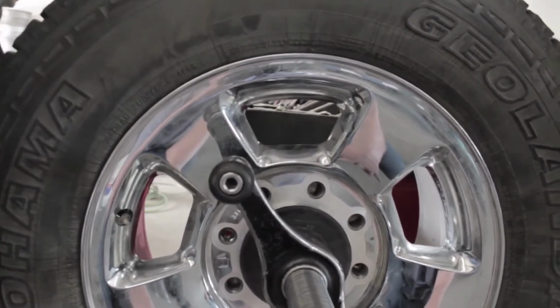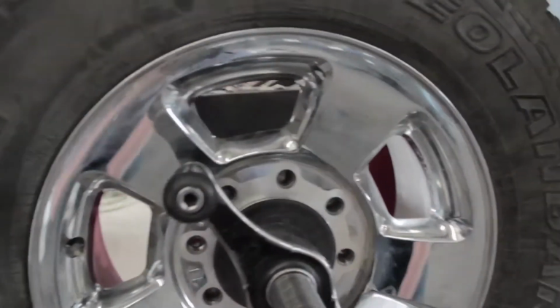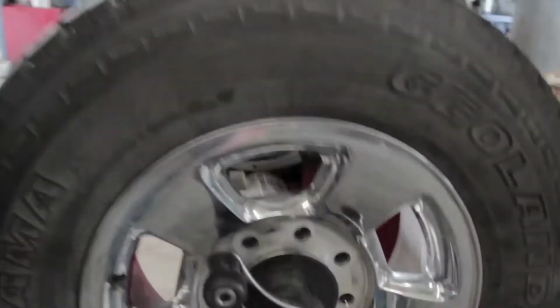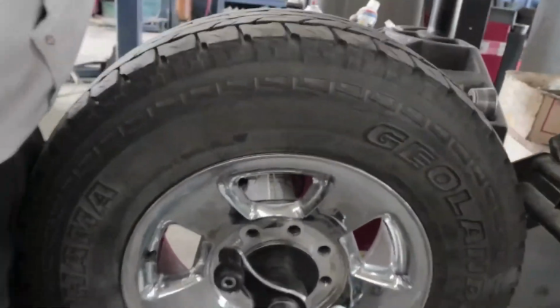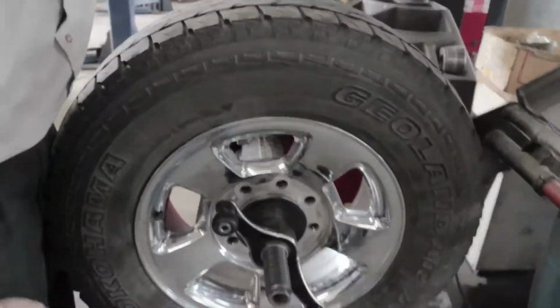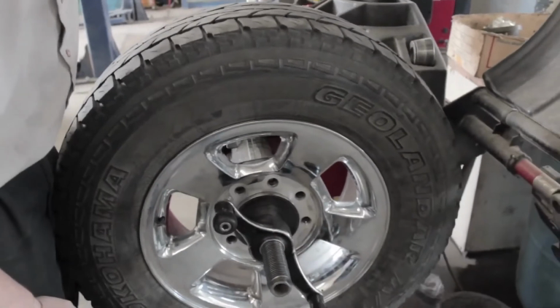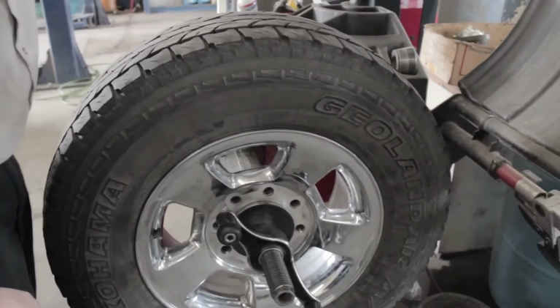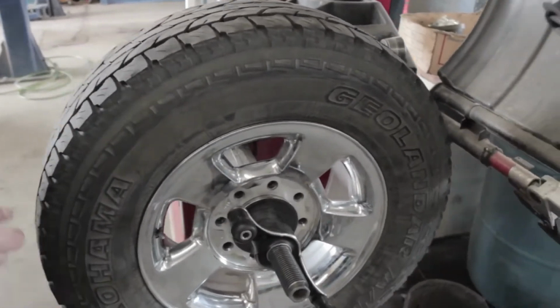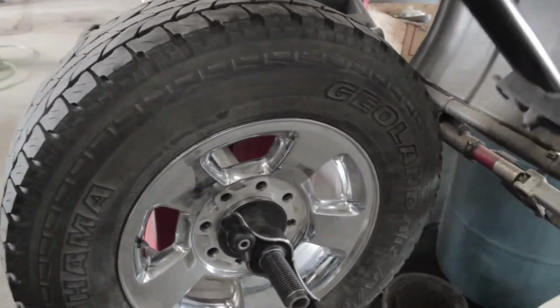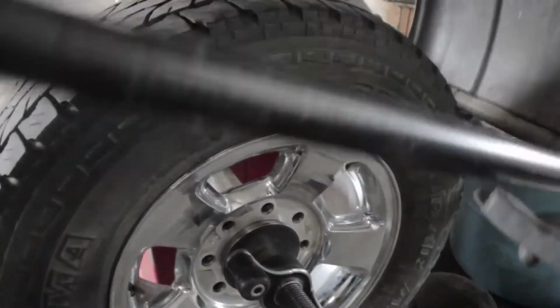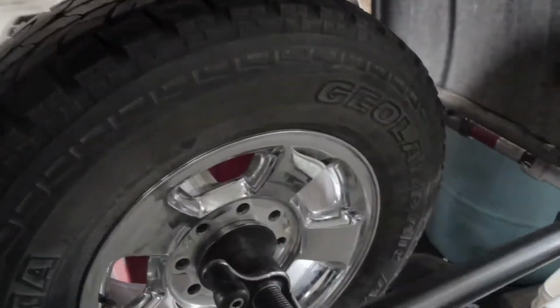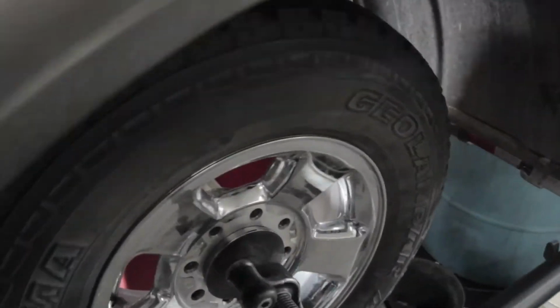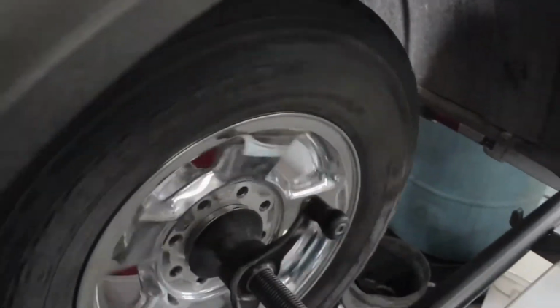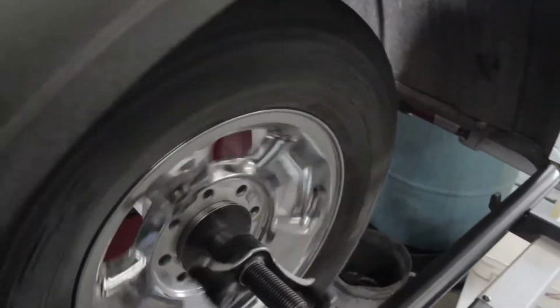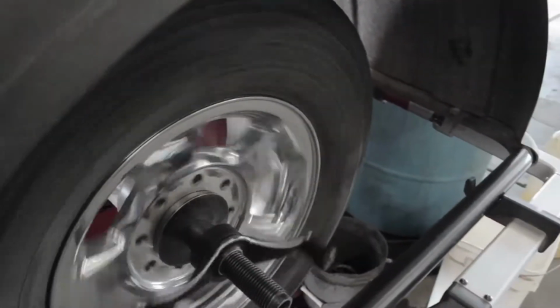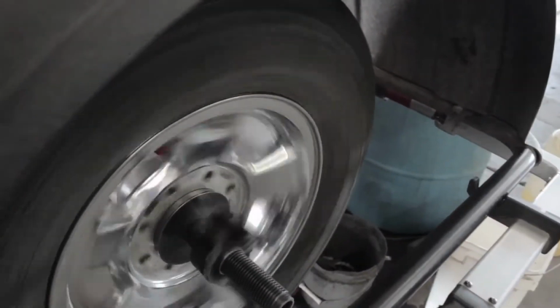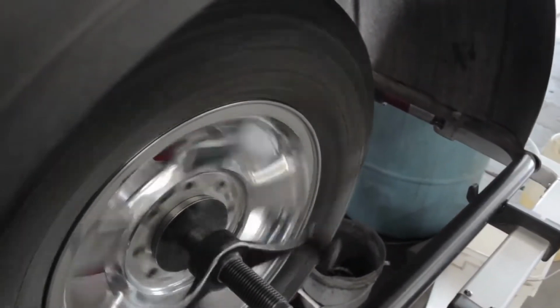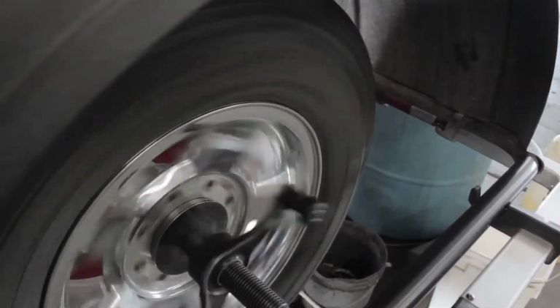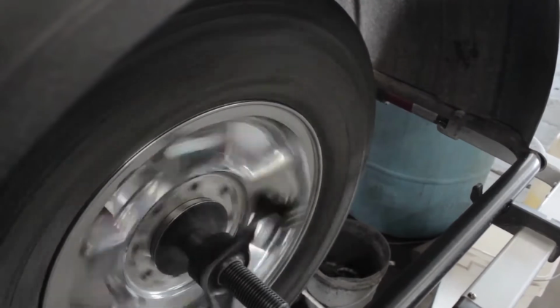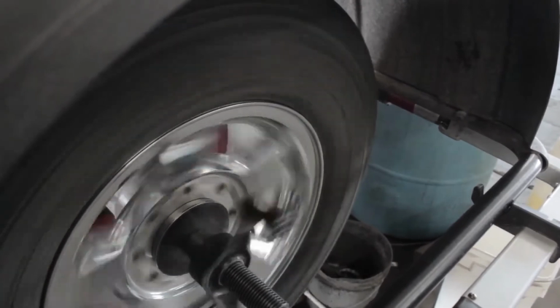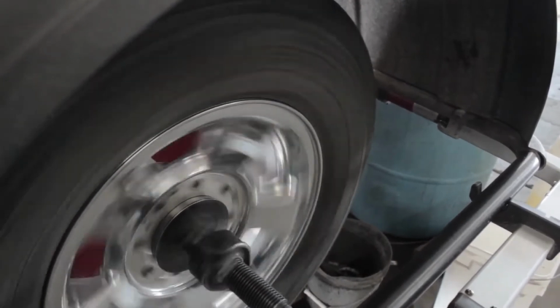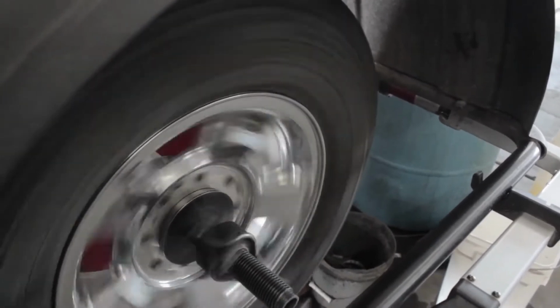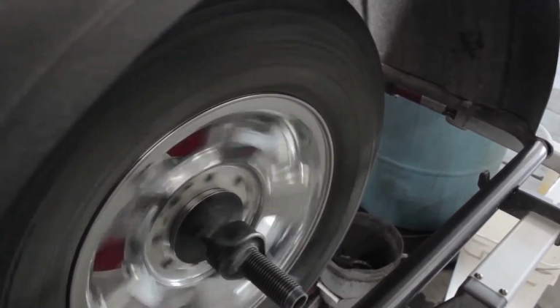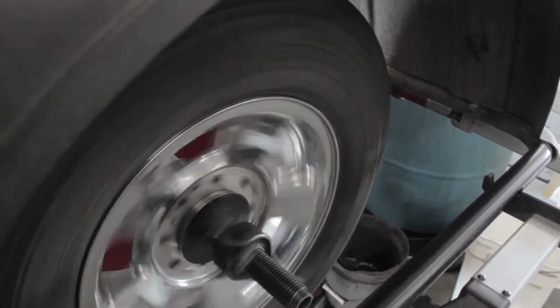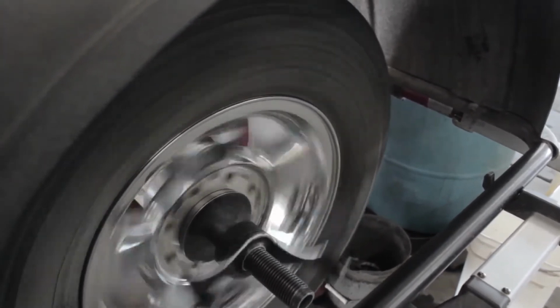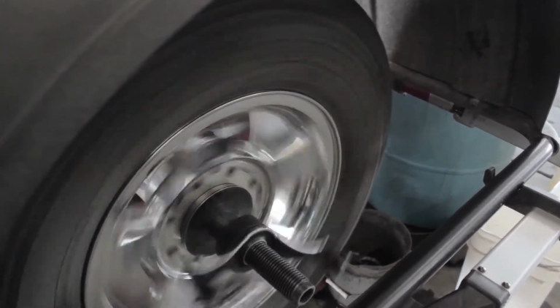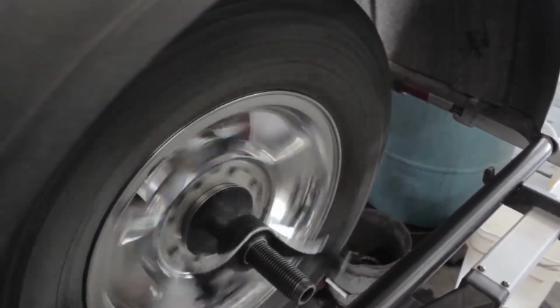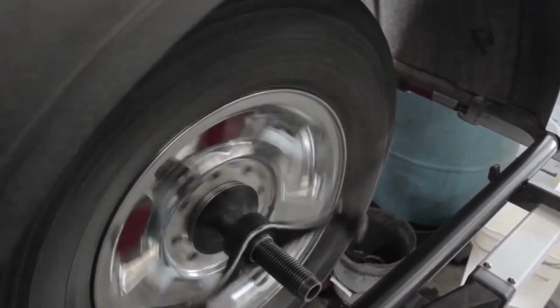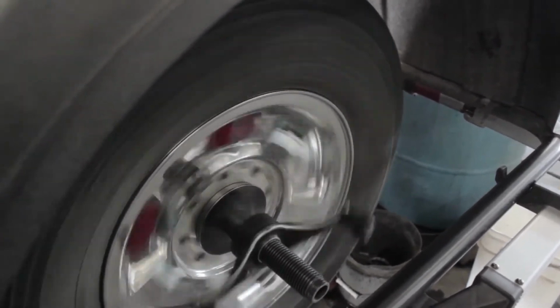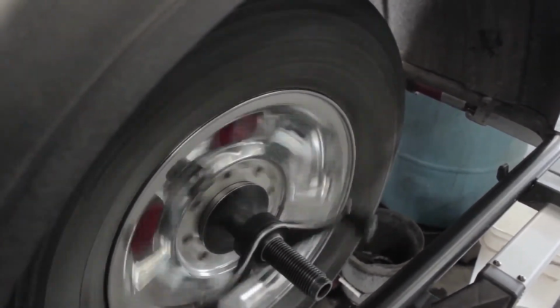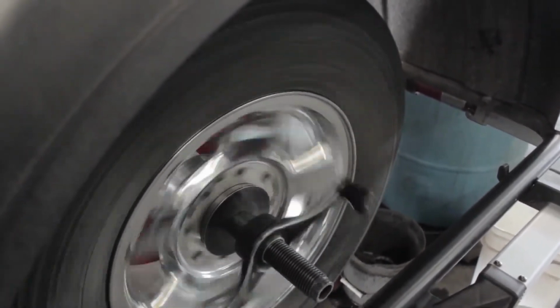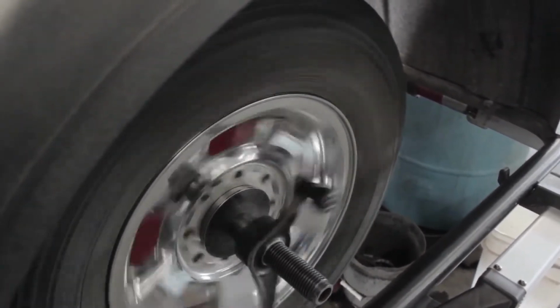So what this machine does is it mimics the high speeds that someone experiences when they drive. And we're going to find out — this customer is complaining about a vibration — so we're going to spin this and see what's going on and see how far off it is.